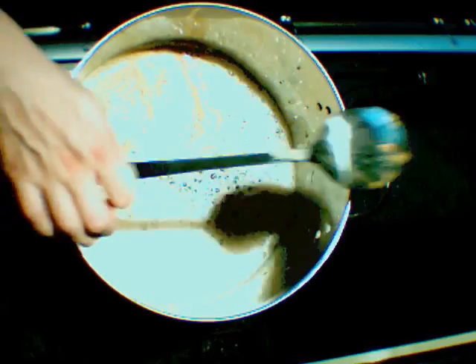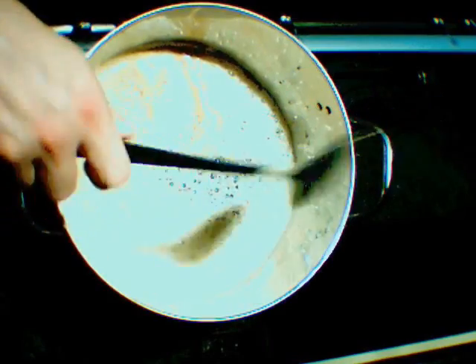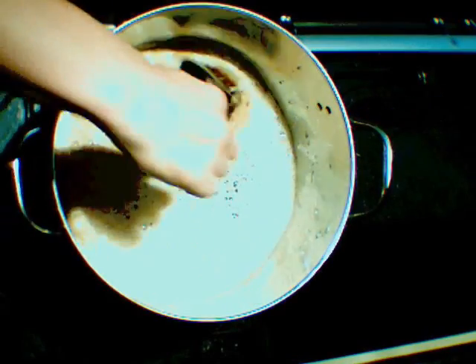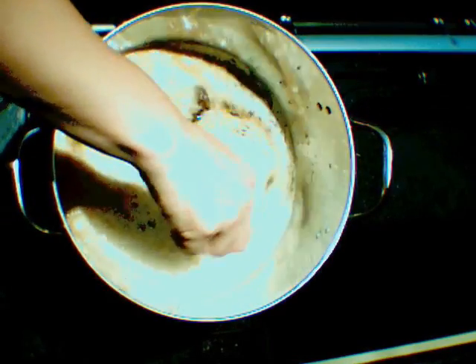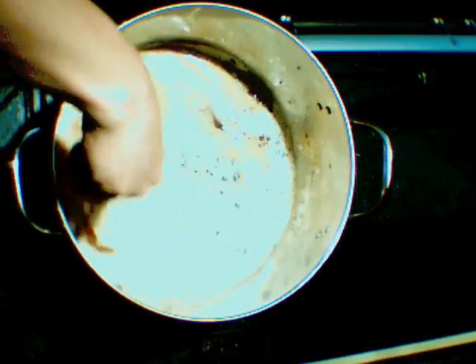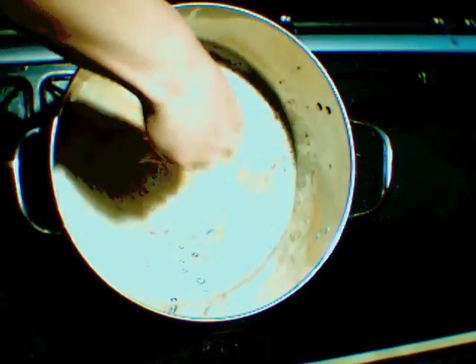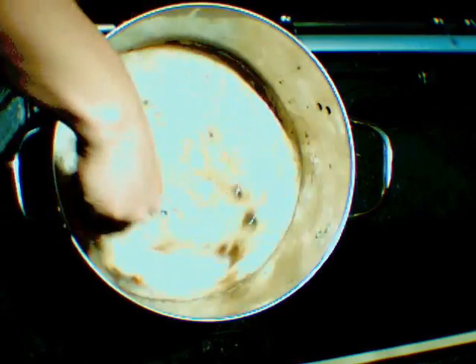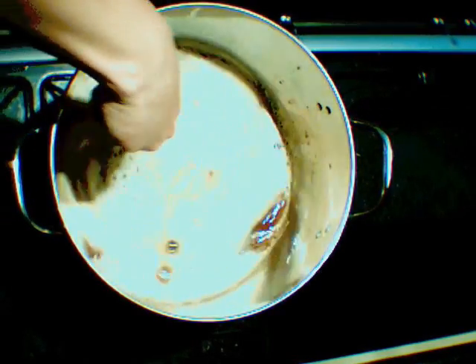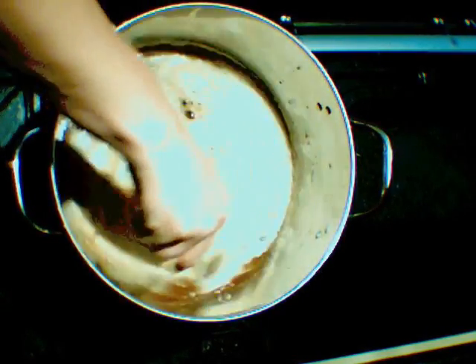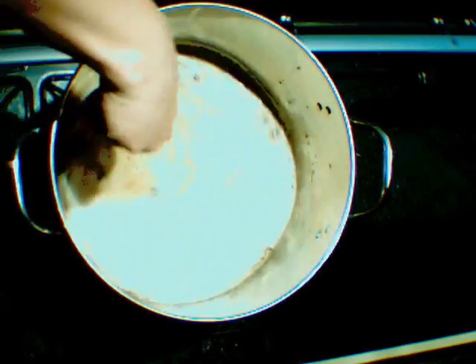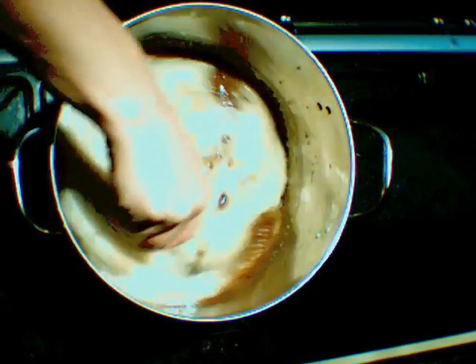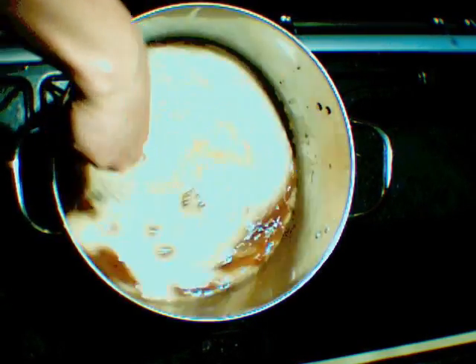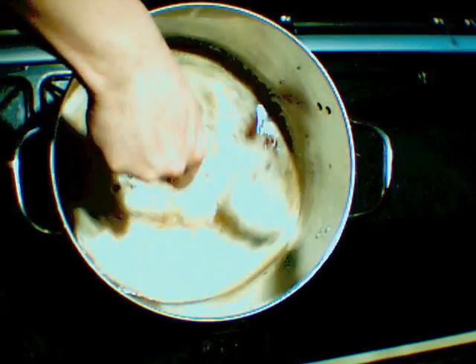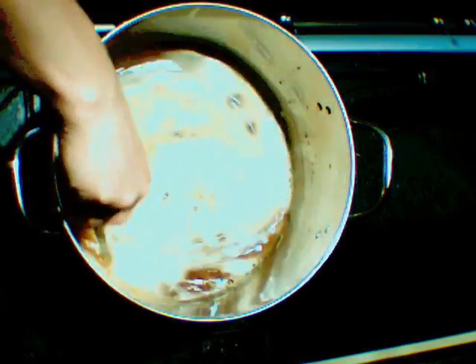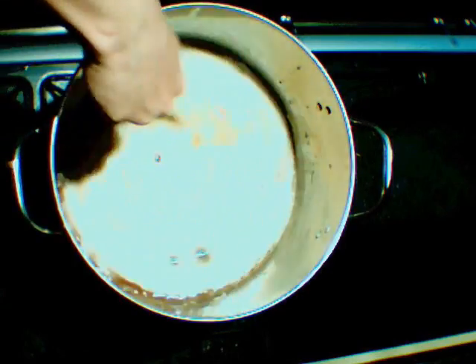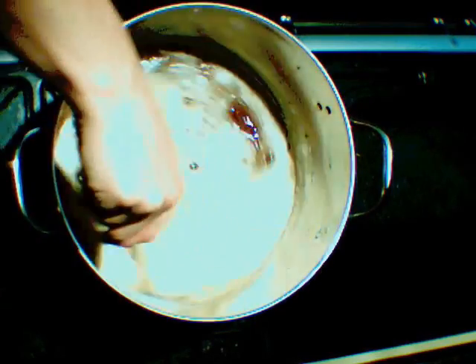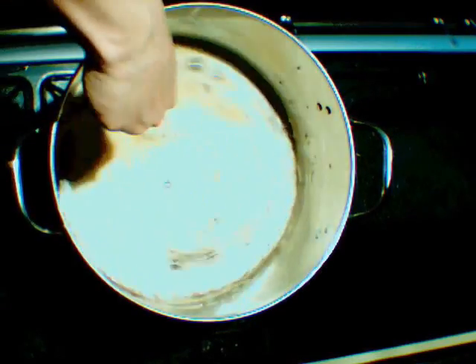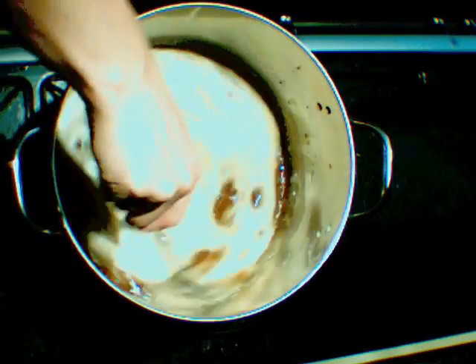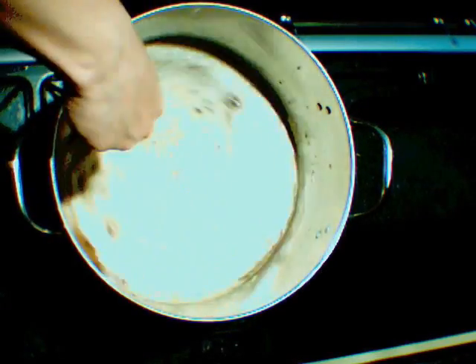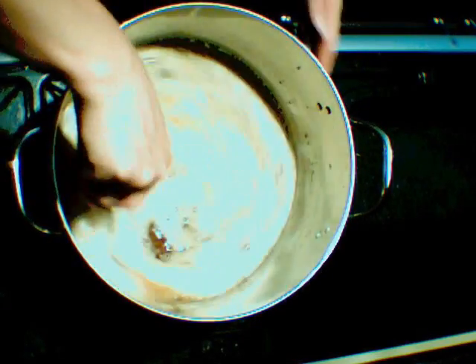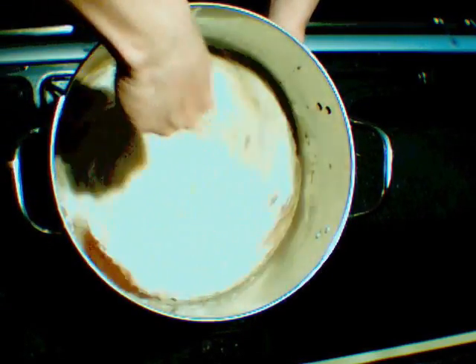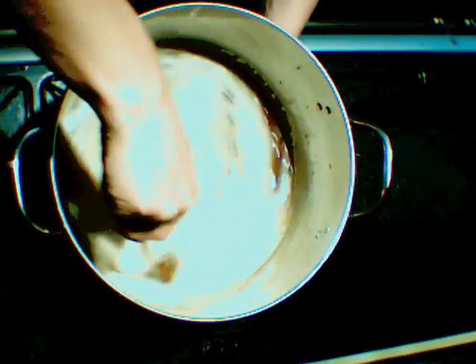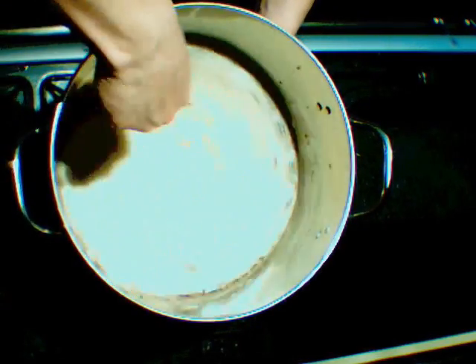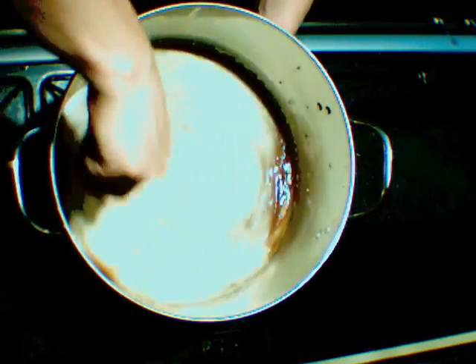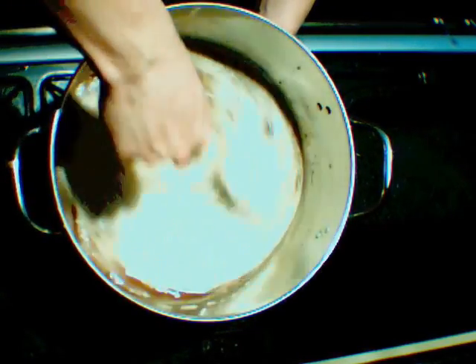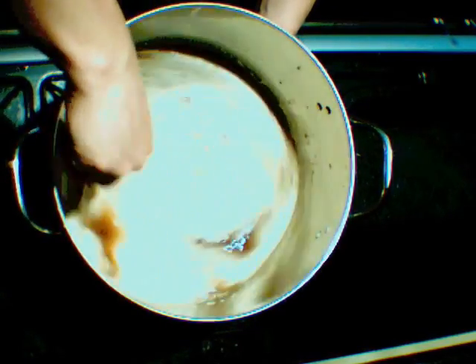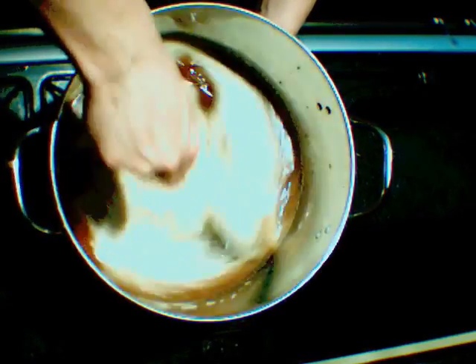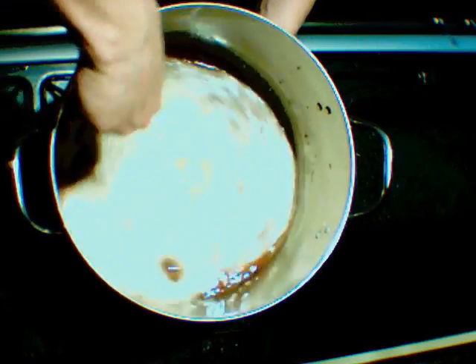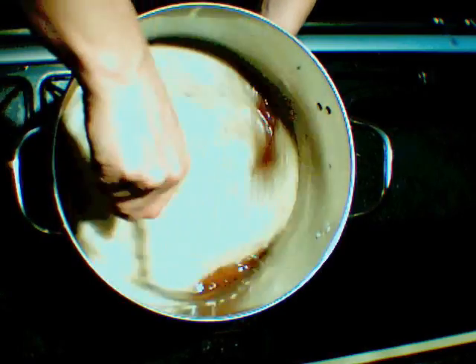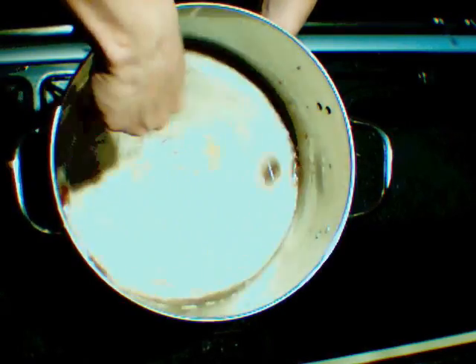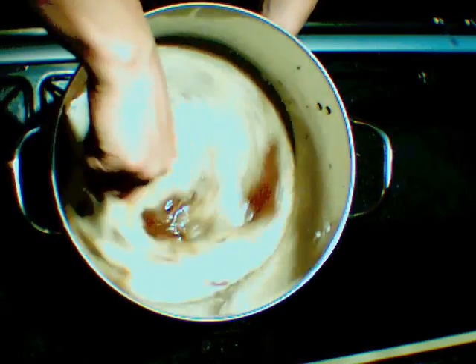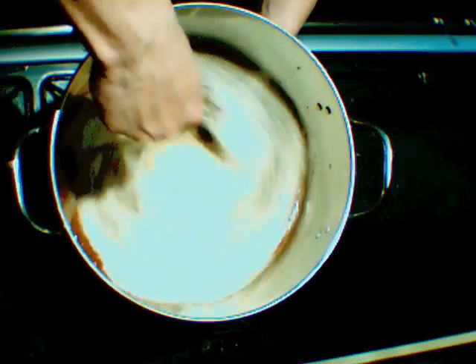Now that it's cooled down I want to aerate the liquid by giving it a vigorous stir. This aeration is beneficial to the yeast, which will give it a good kickstart.